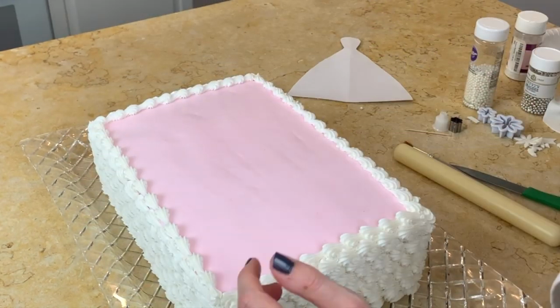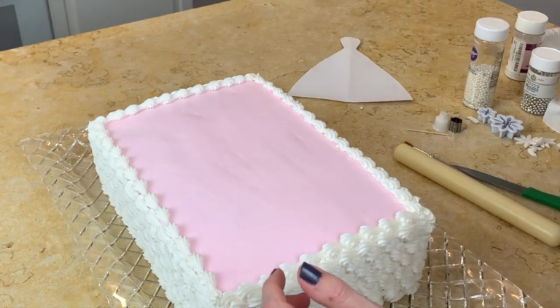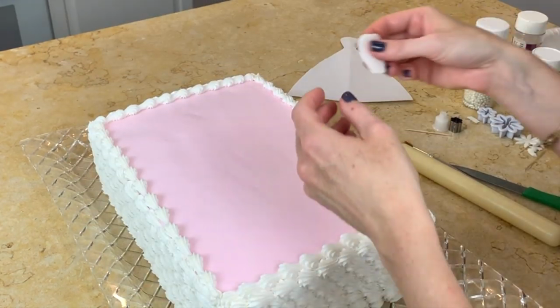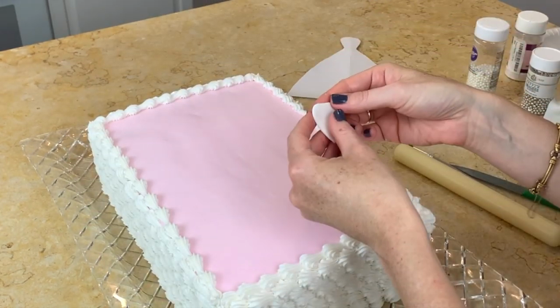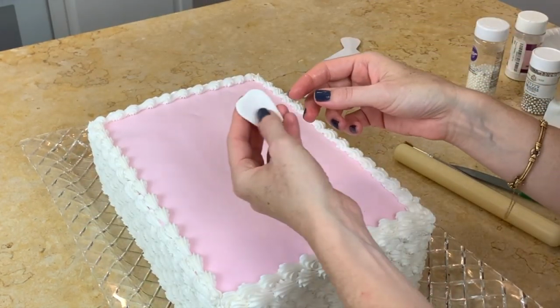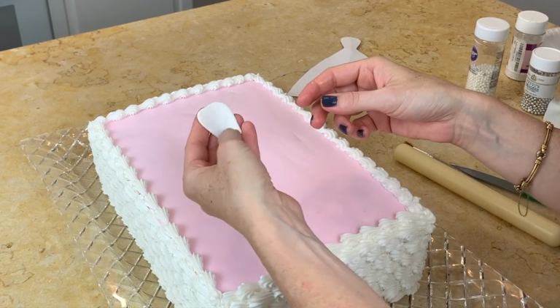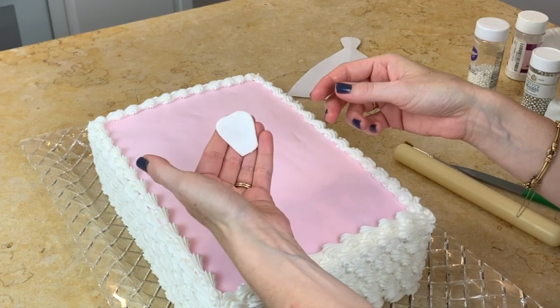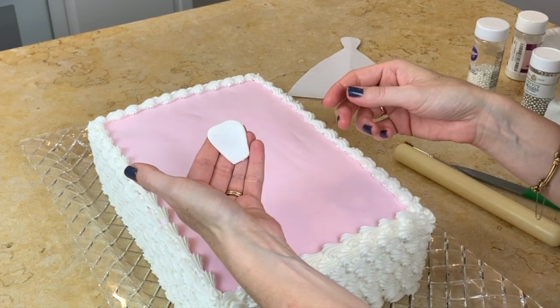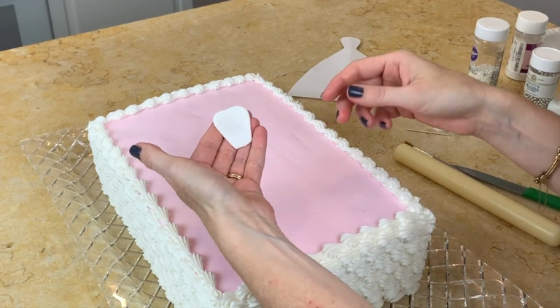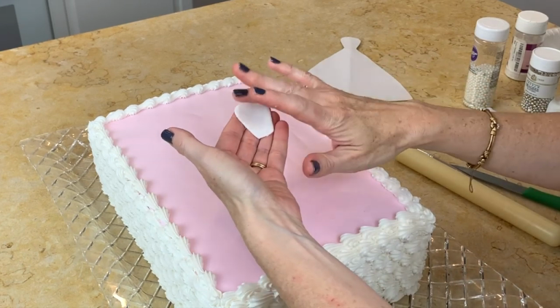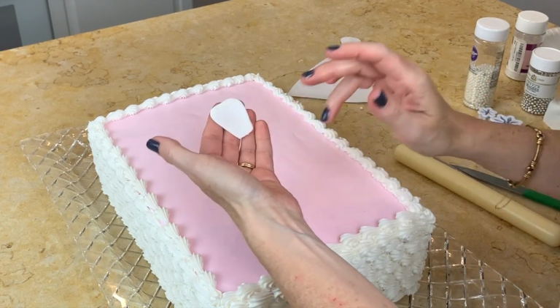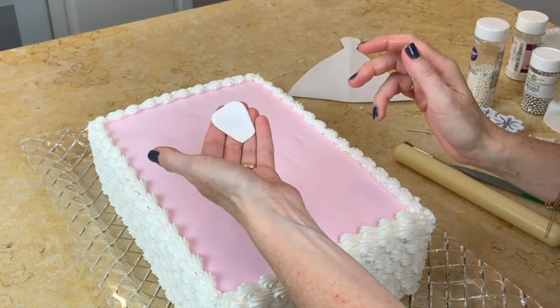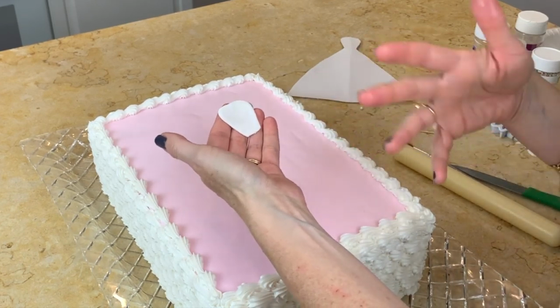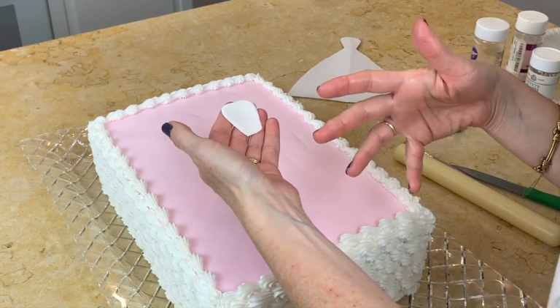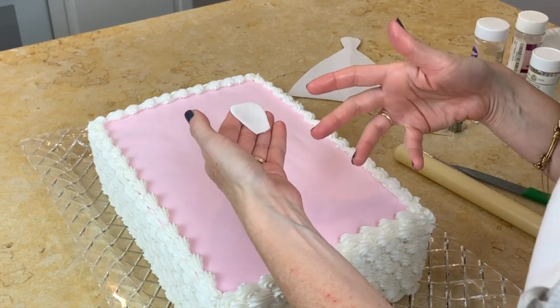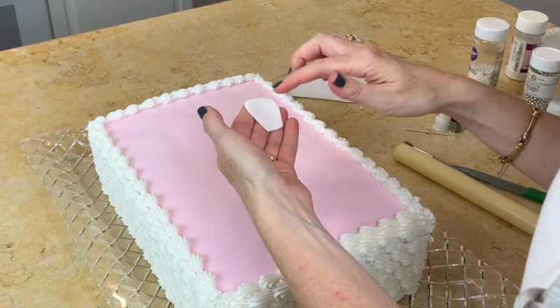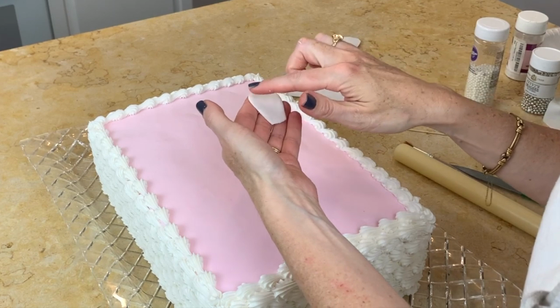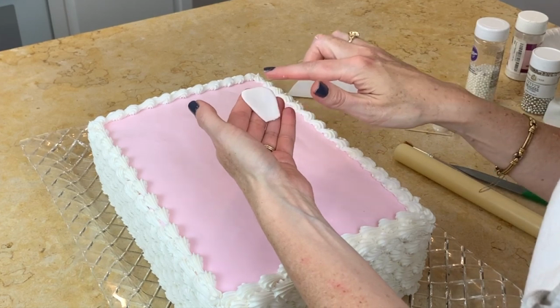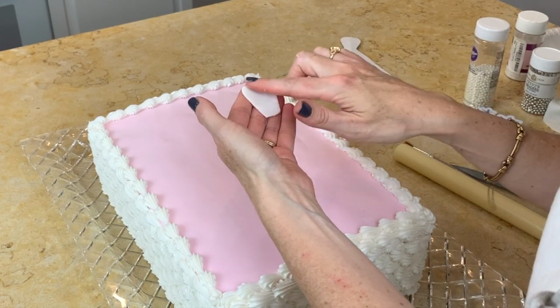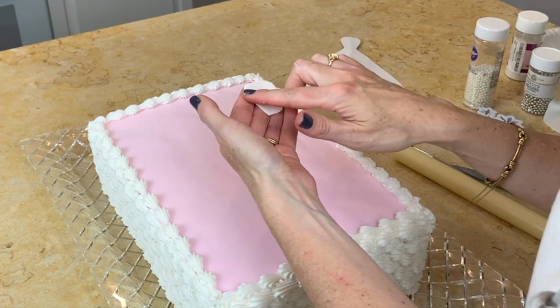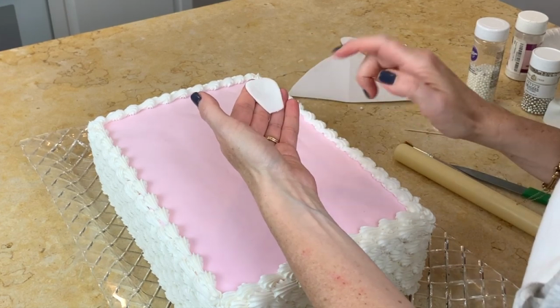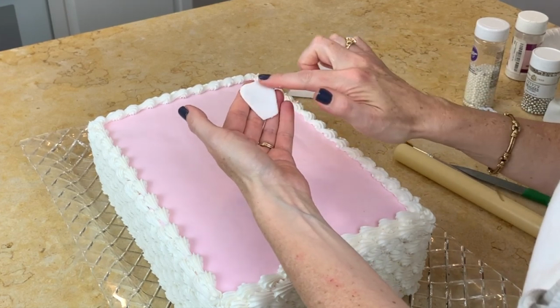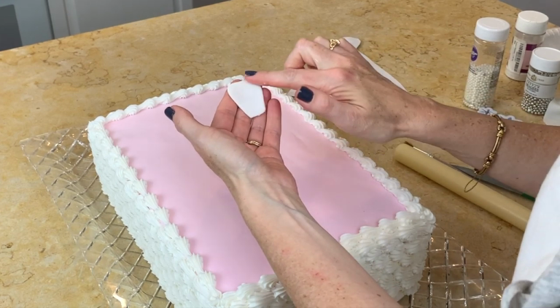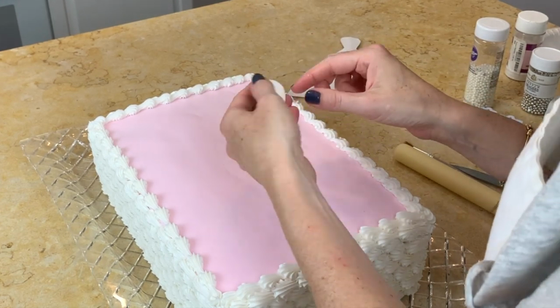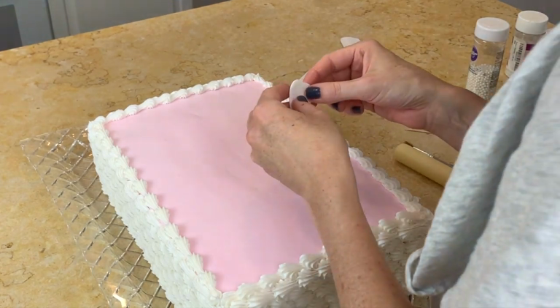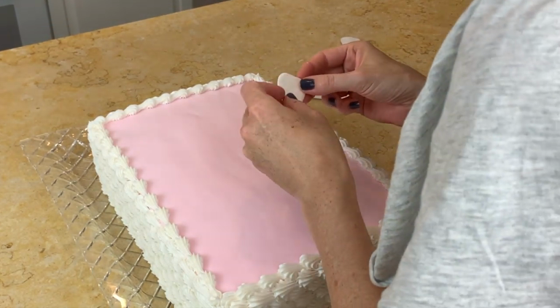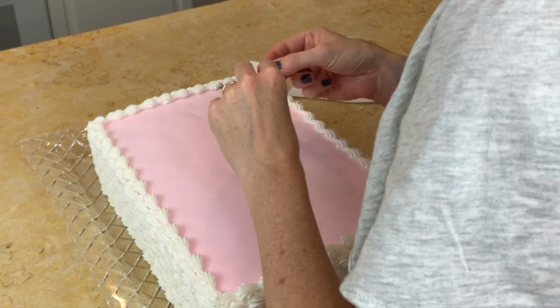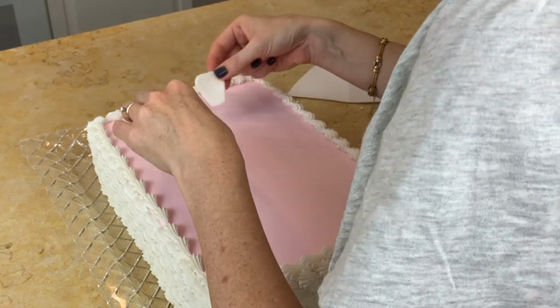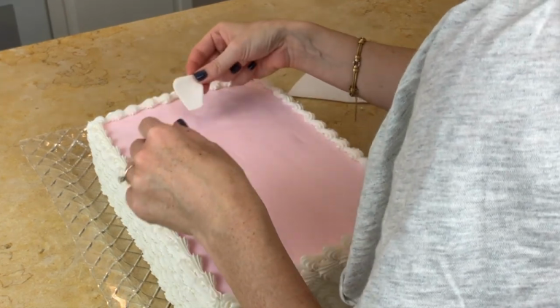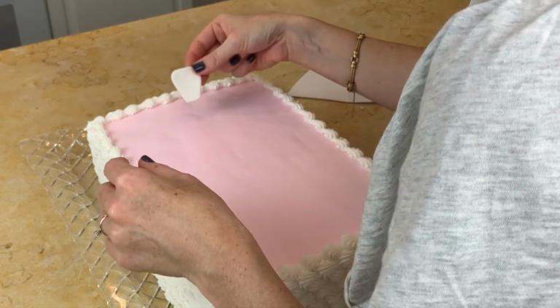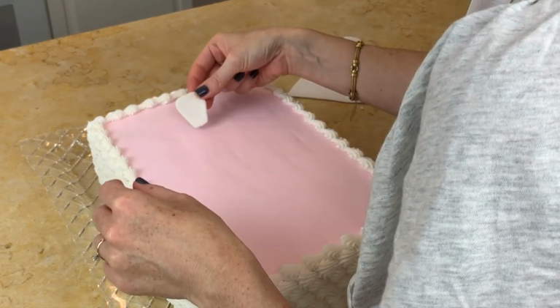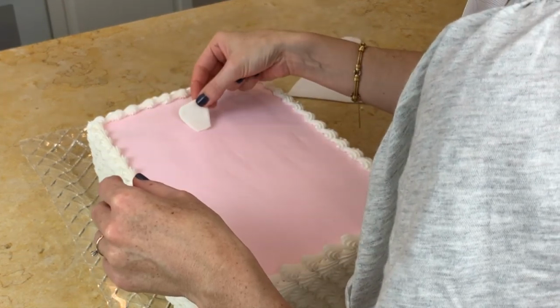Off camera I cut the bodice for the wedding dress out of a piece of fondant — for me that was easier than trying to arrange flowers in the shape of a bodice. It just has a cleaner look.